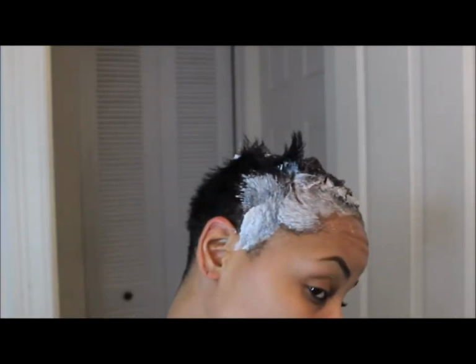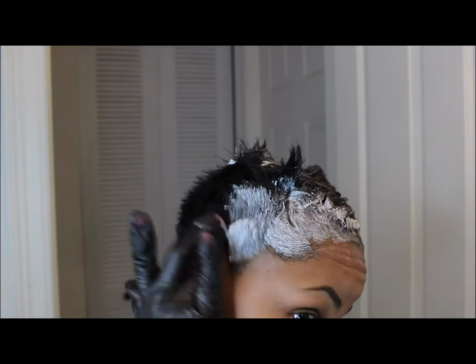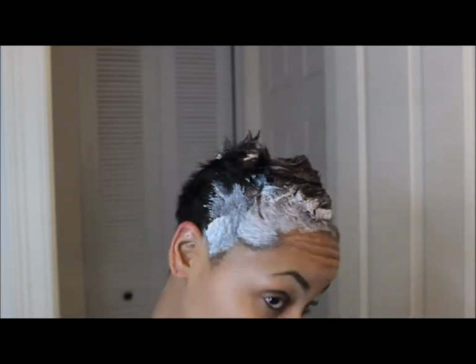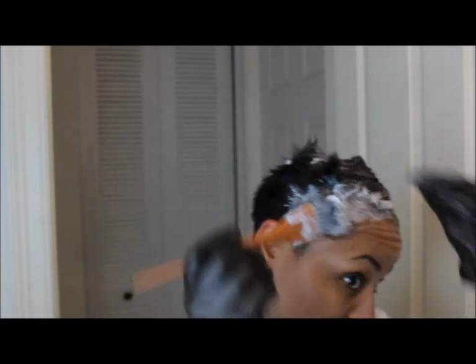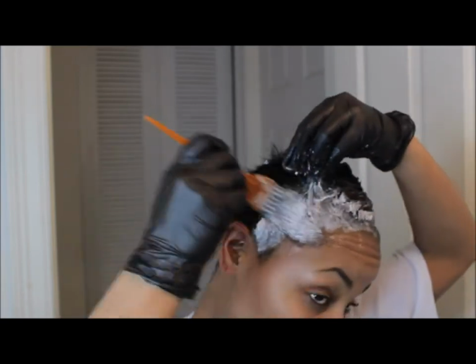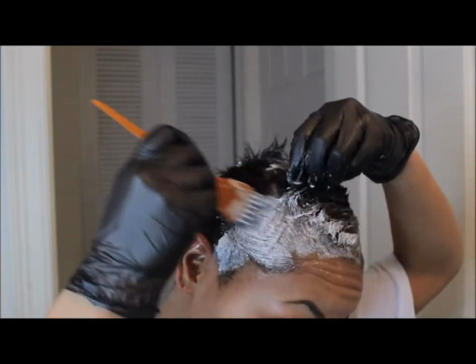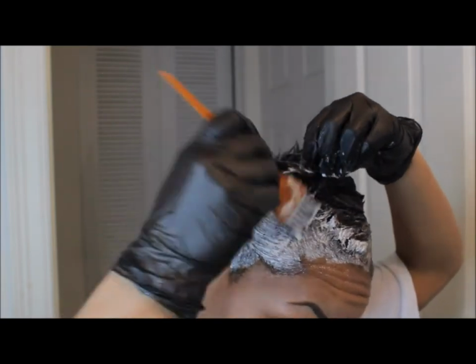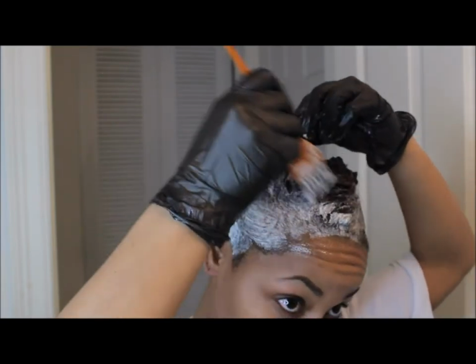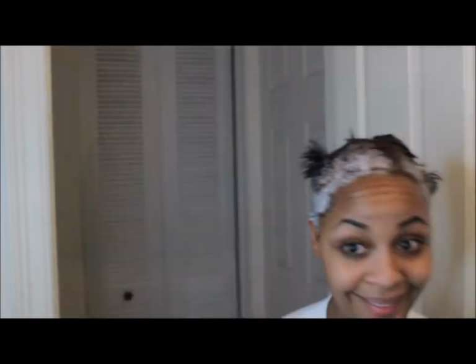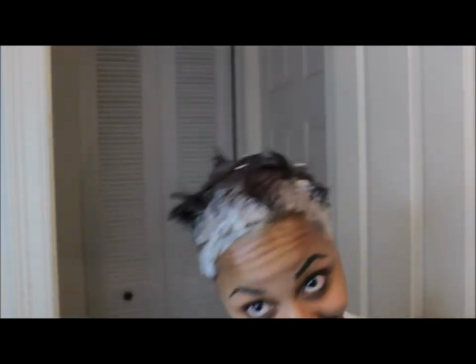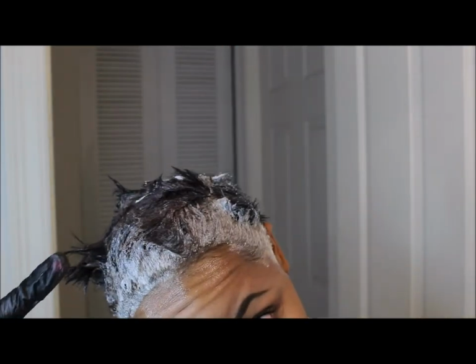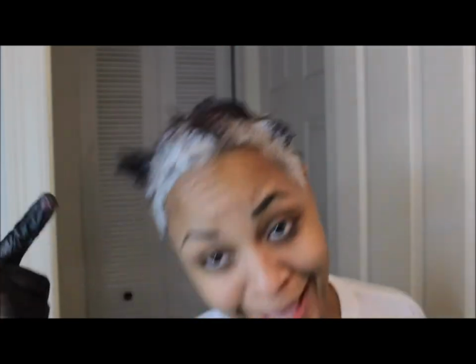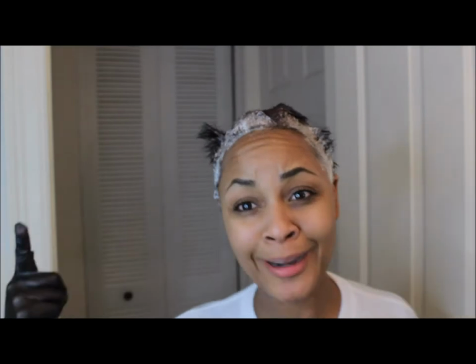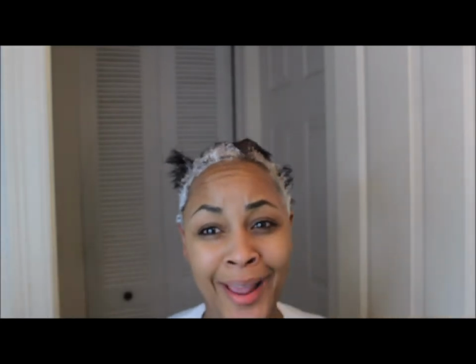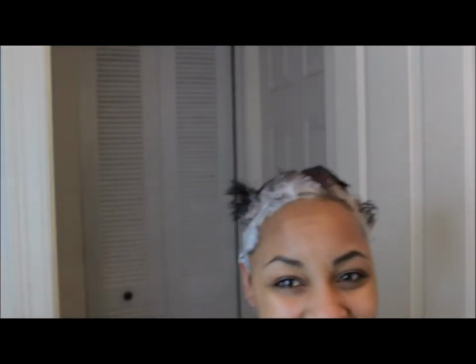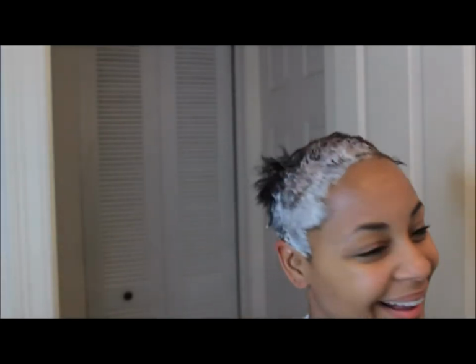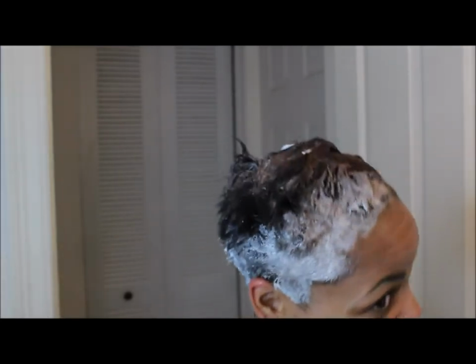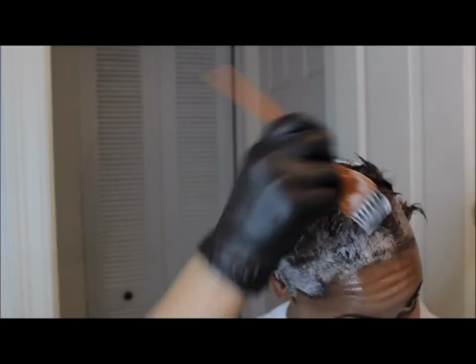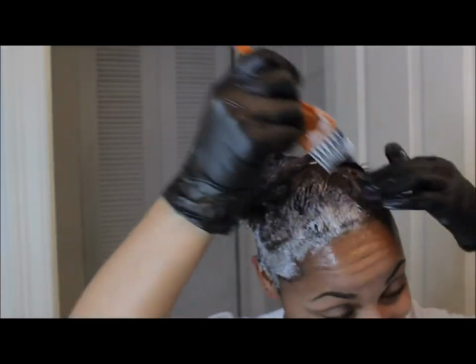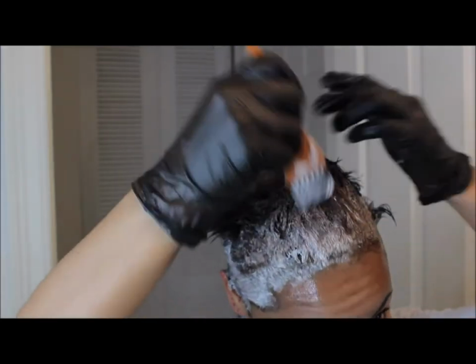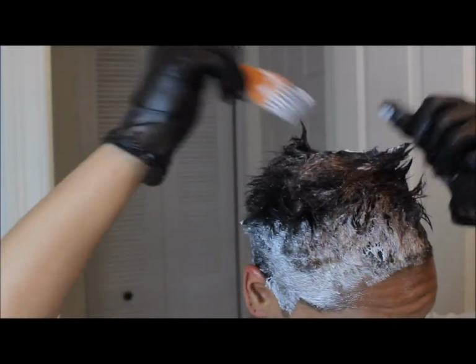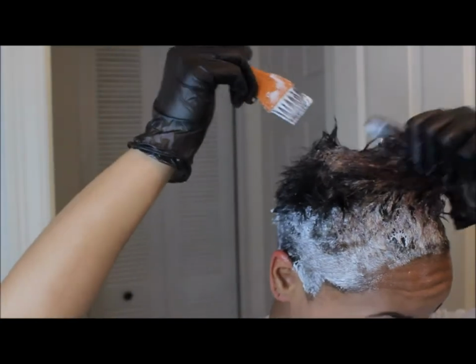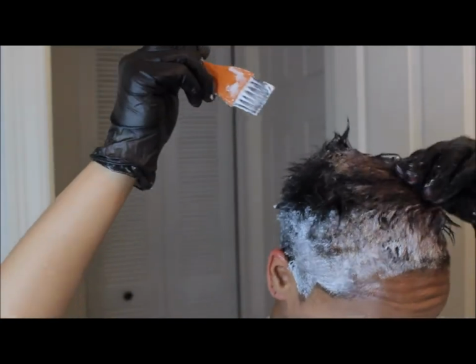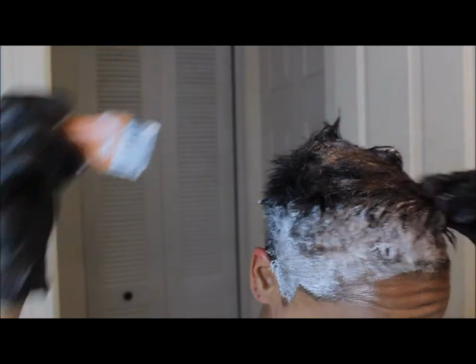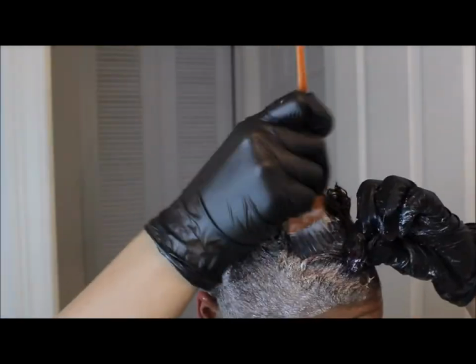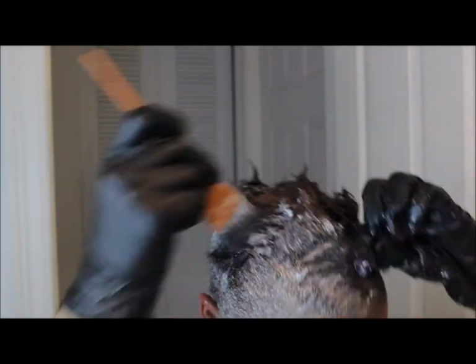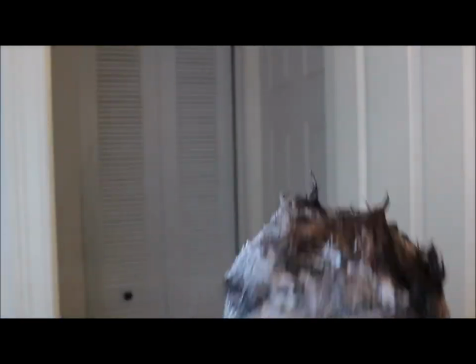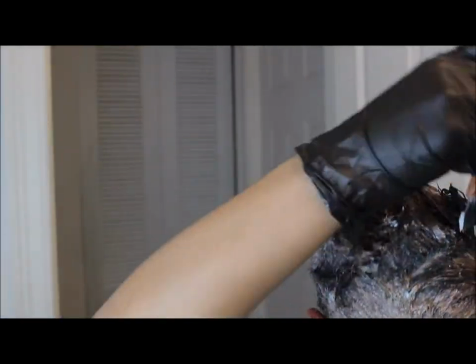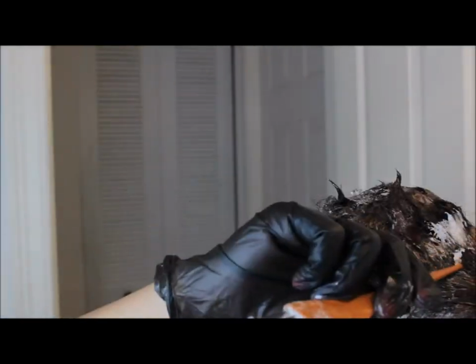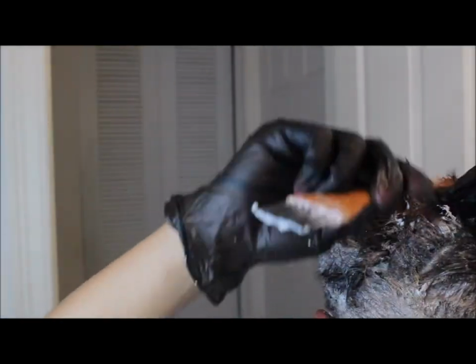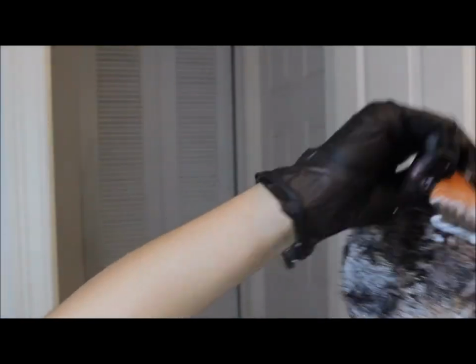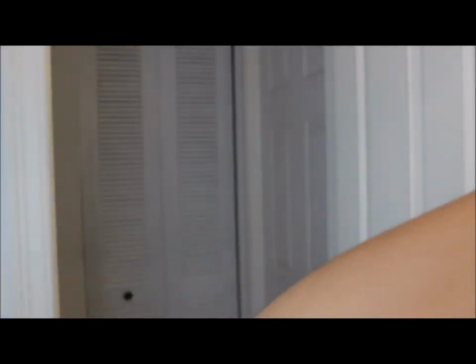Right here you can see me getting excited because the dye was already turning my hair brown and I was like, whoa, this is happening way too fast. I had to get the dye on quickly so I could make everything nice and even.